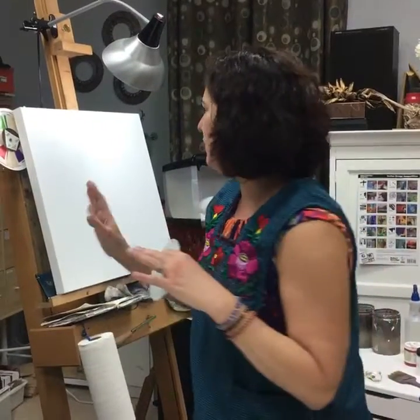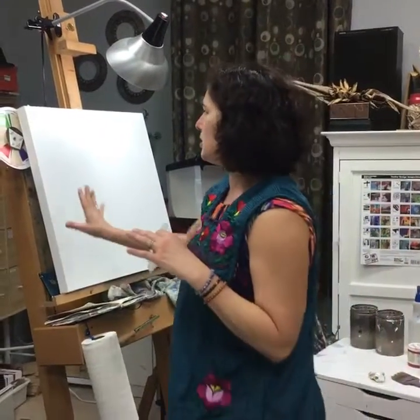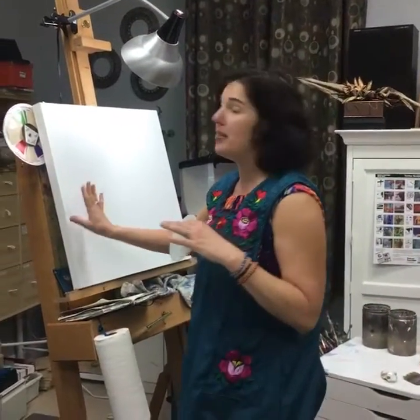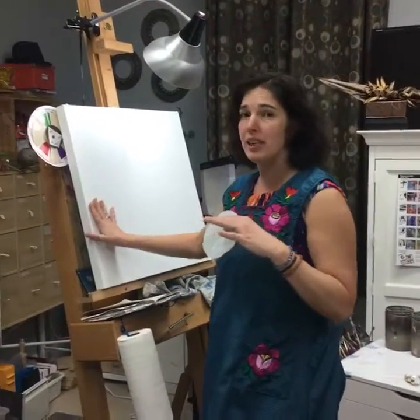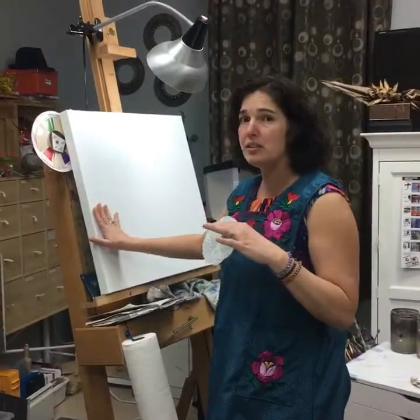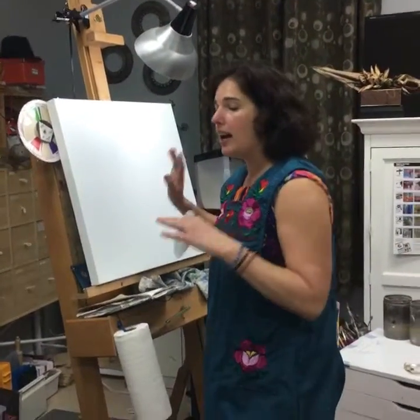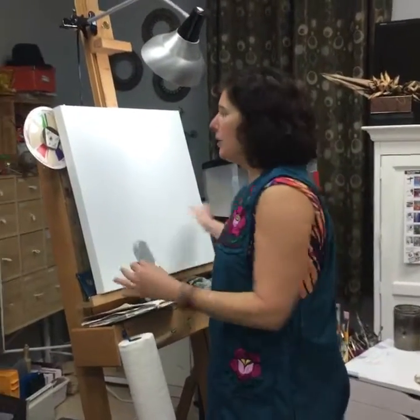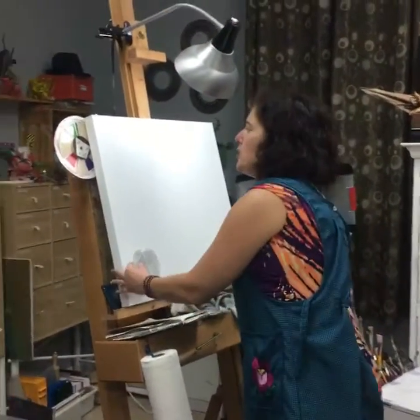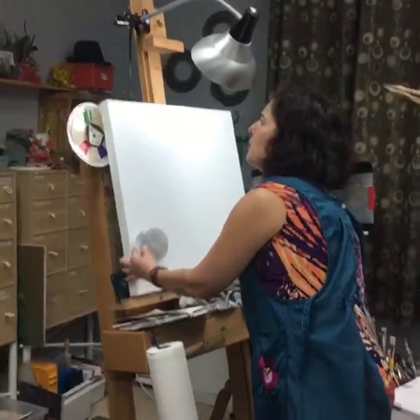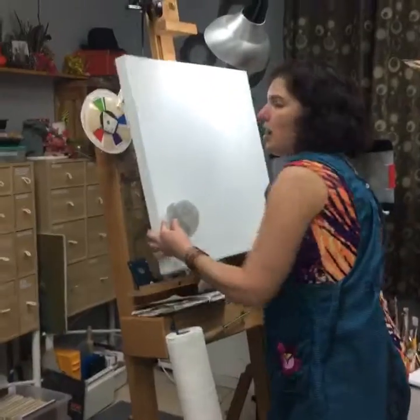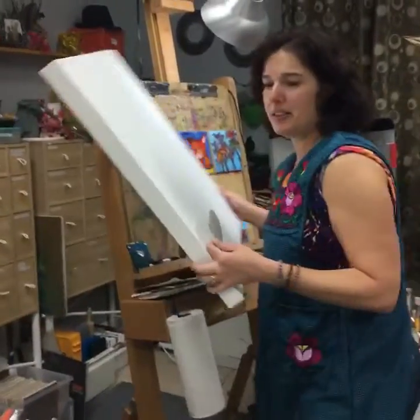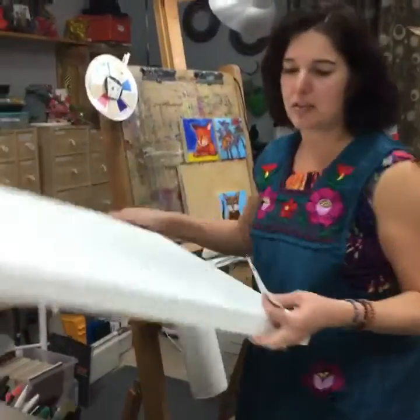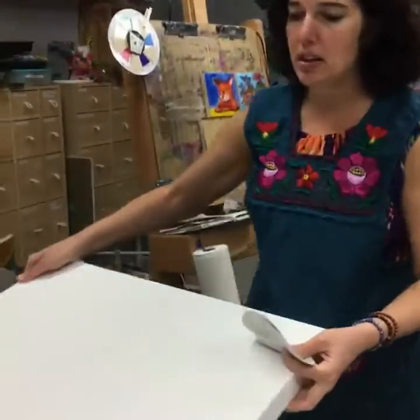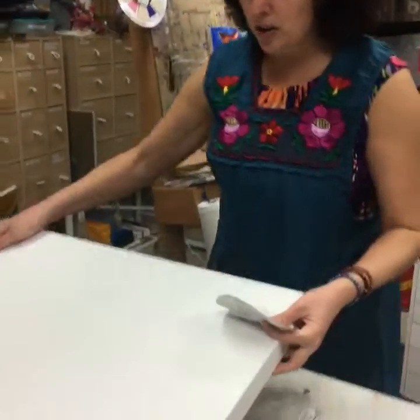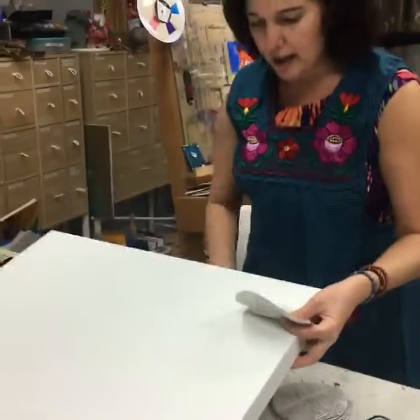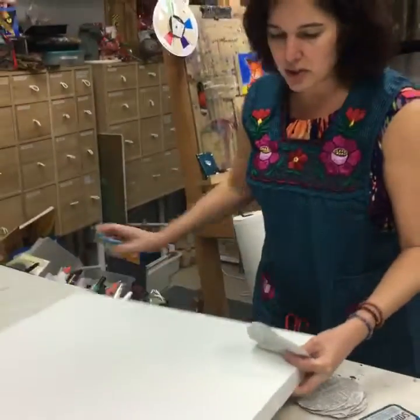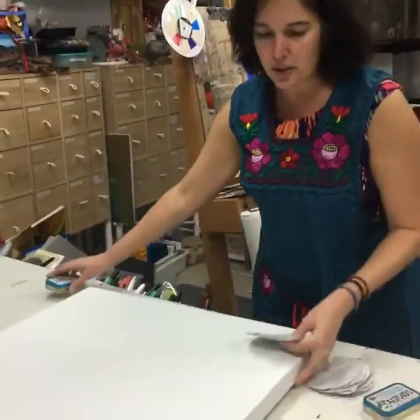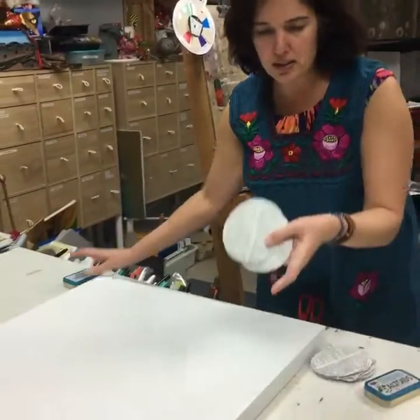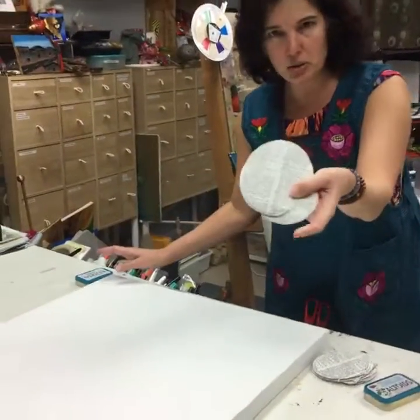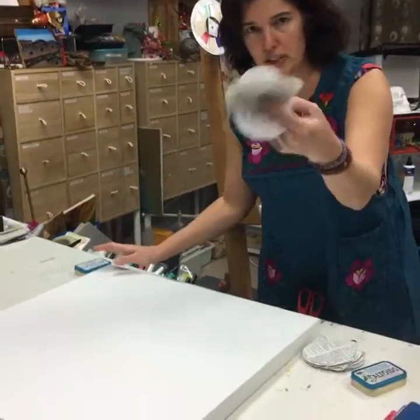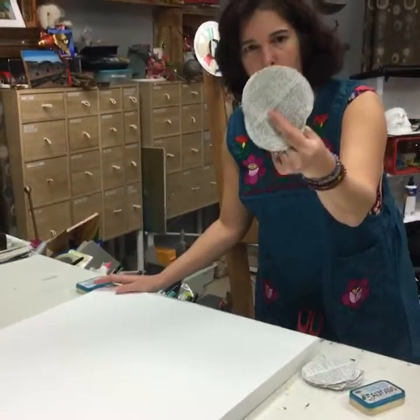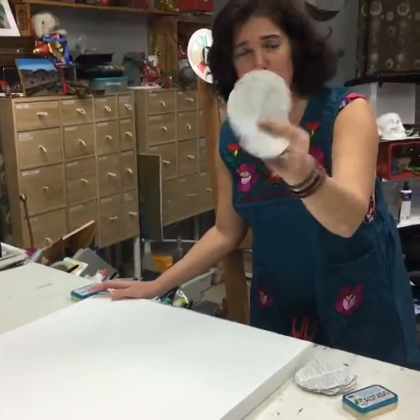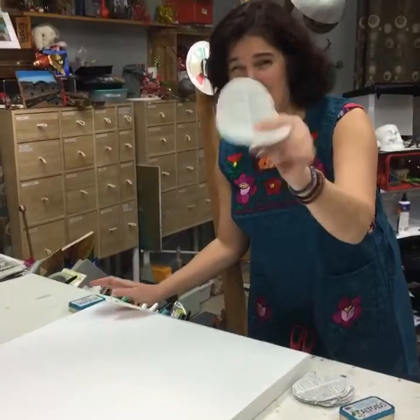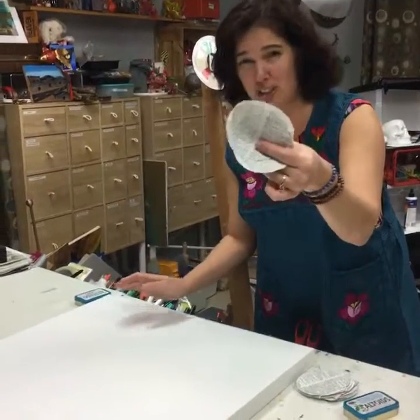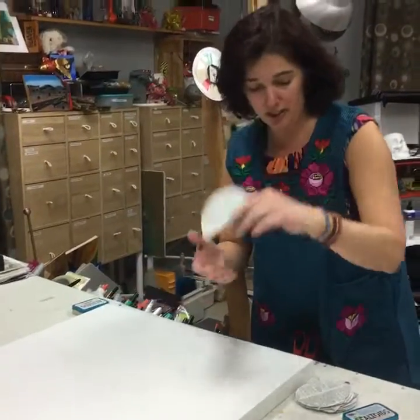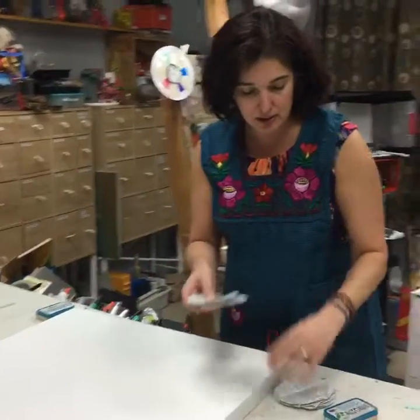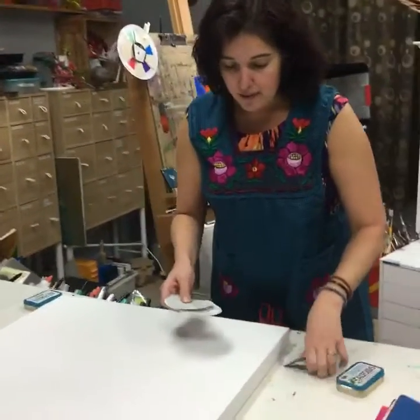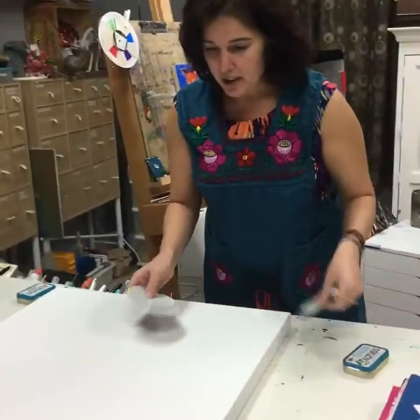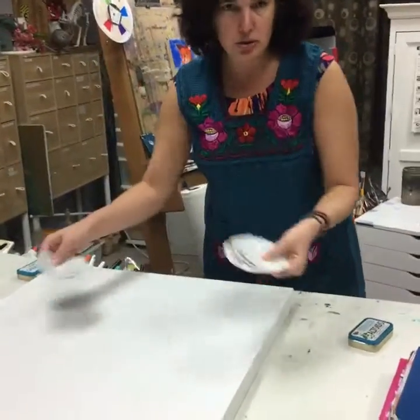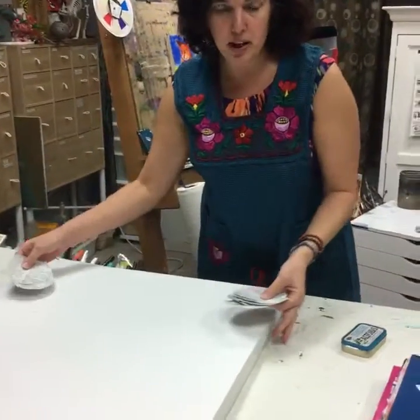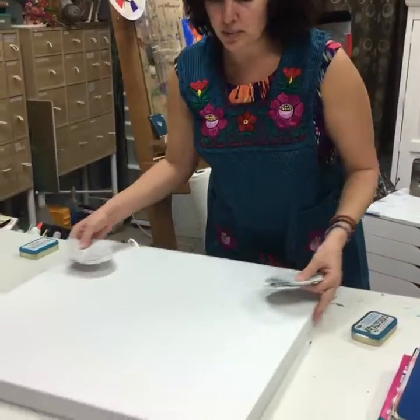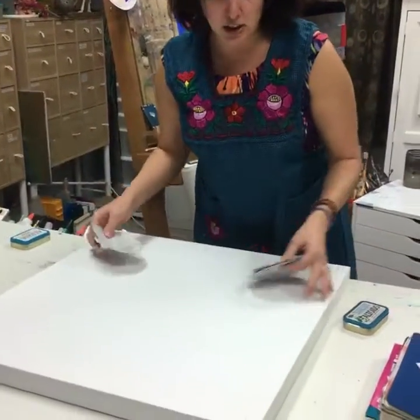I'm gonna get it started on this canvas and I'm going to paint on this canvas. I'm just gonna put these circles that I cut out from a German dictionary of all things and just glue them on here with matte medium.